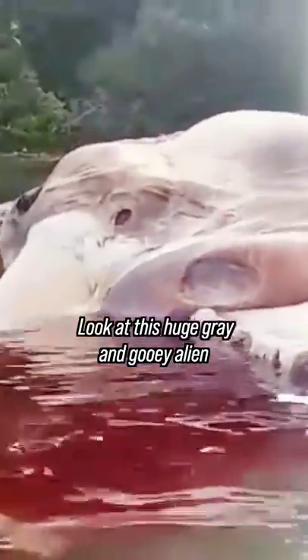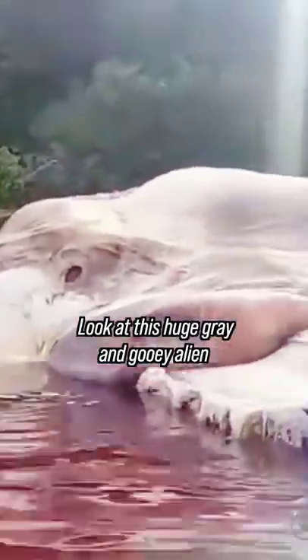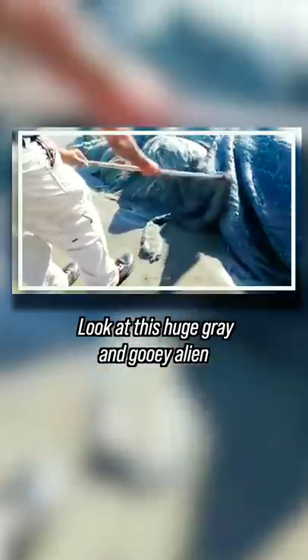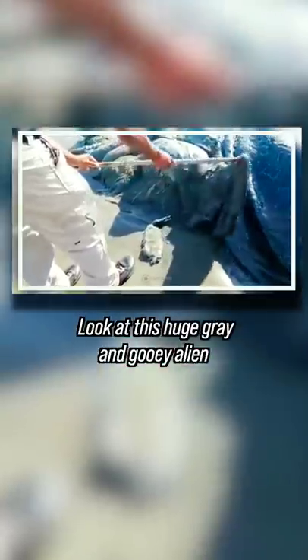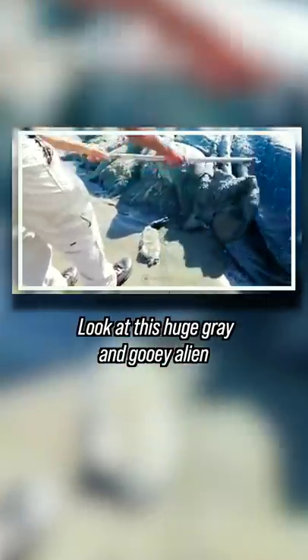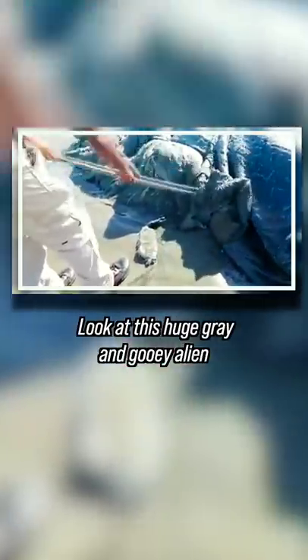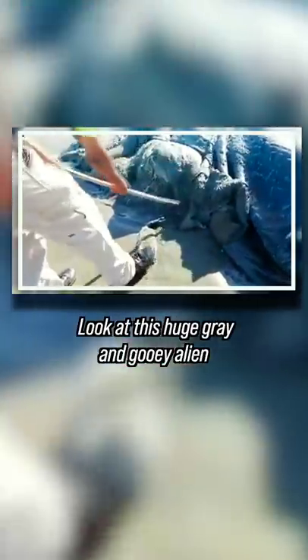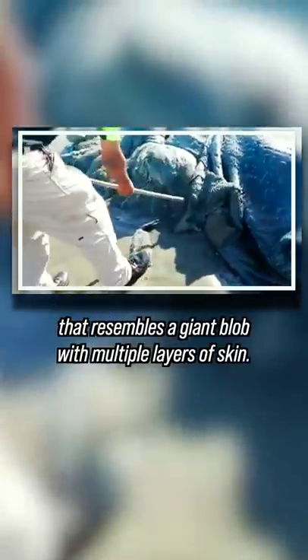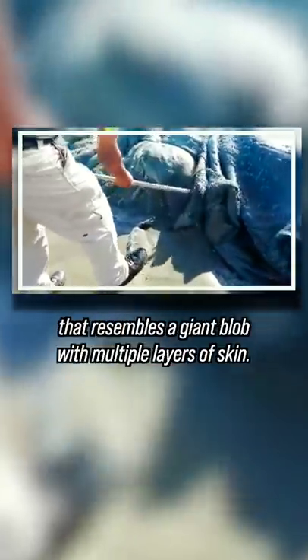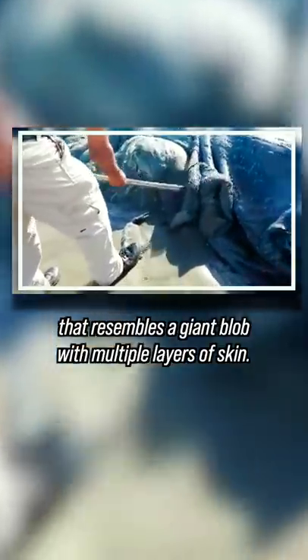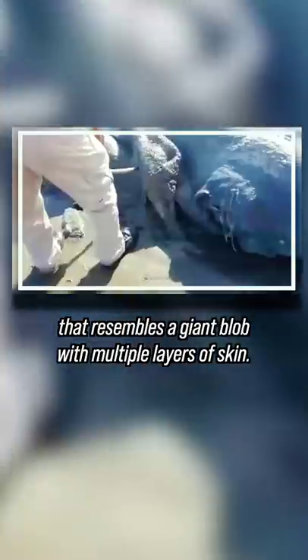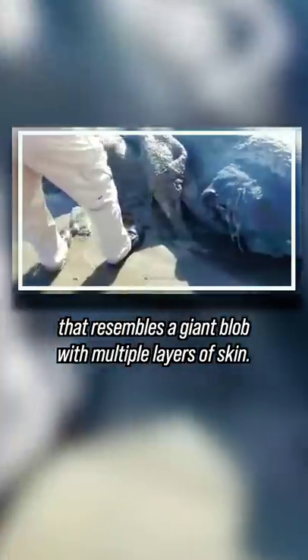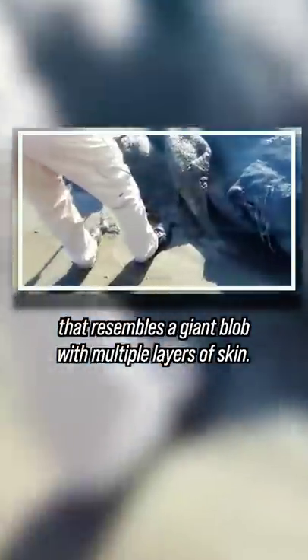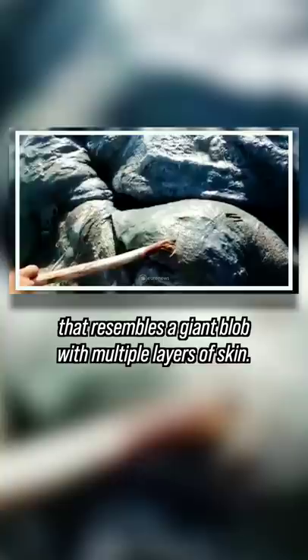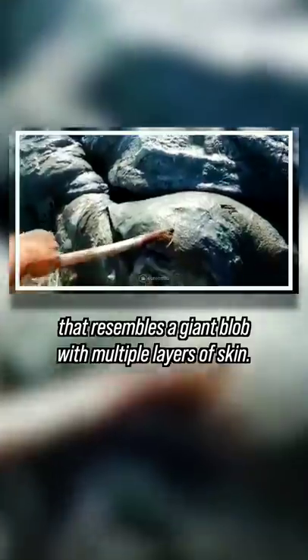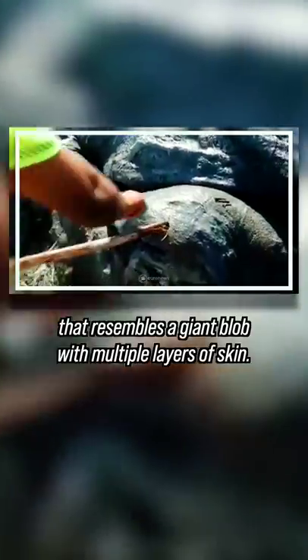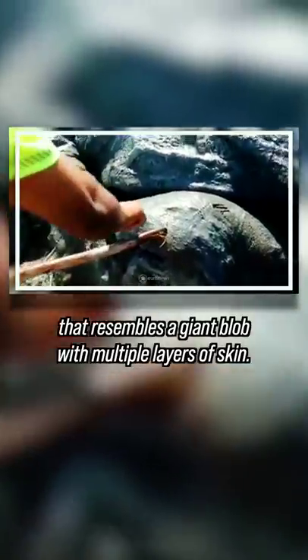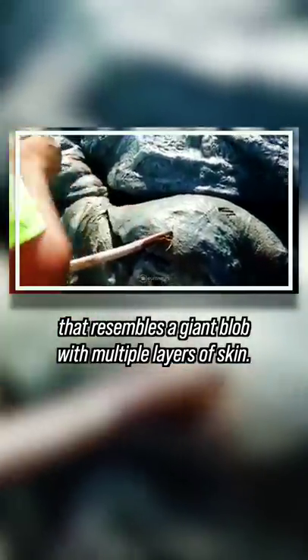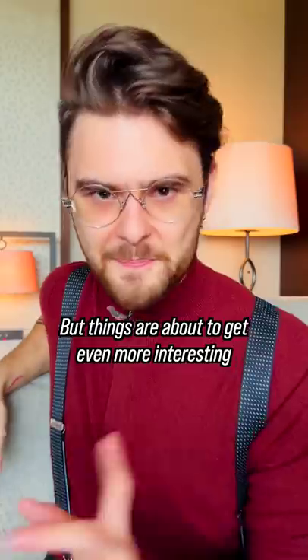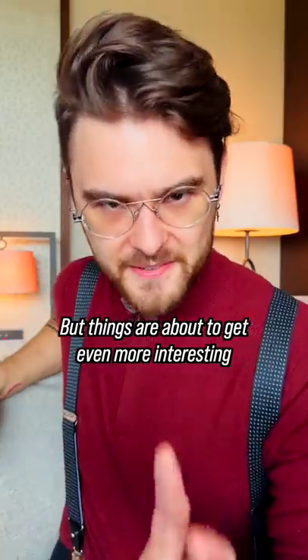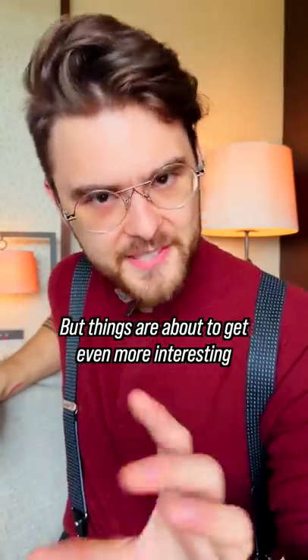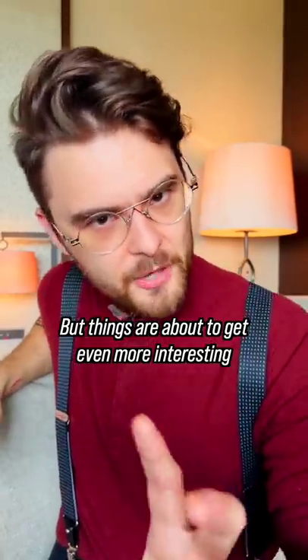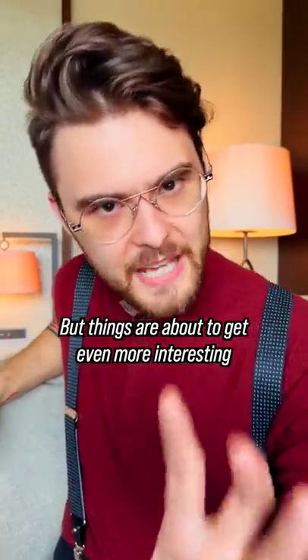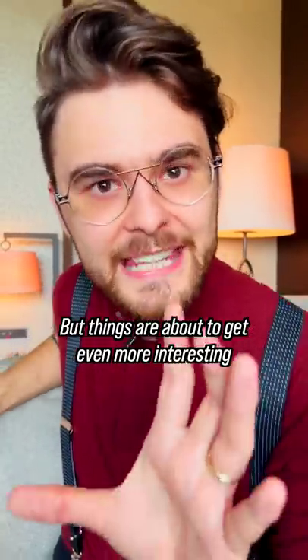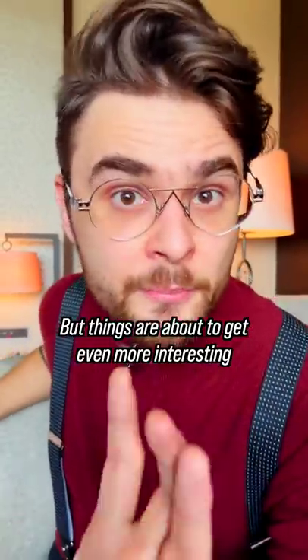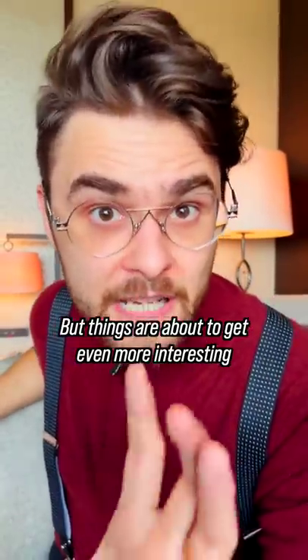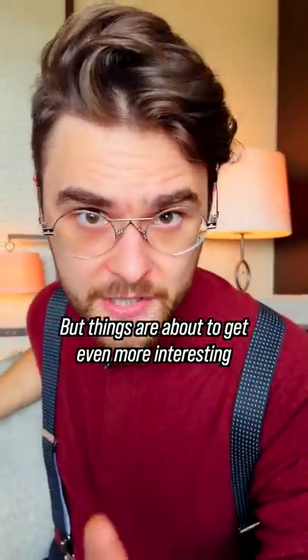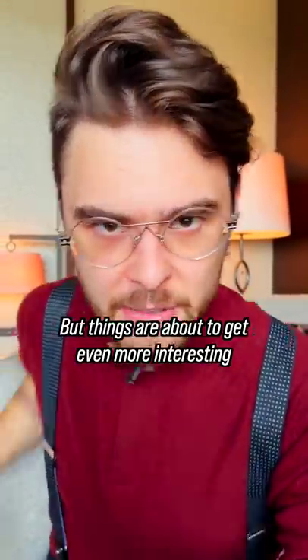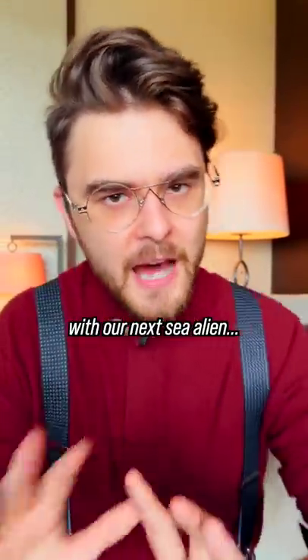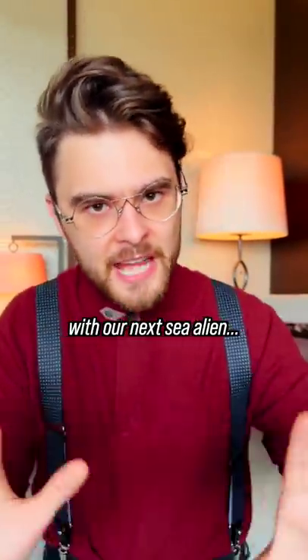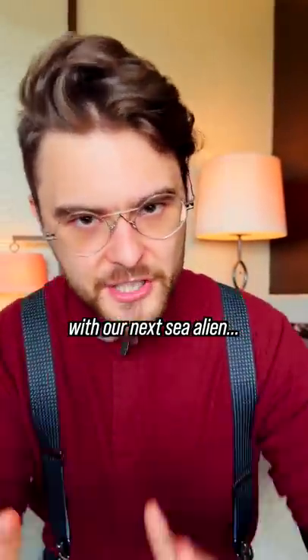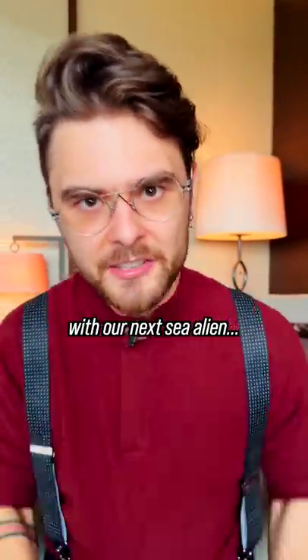Look at this huge grey and gooey alien that resembles a giant blob with multiple layers of skin. But things are about to get even more interesting with our next sea alien.